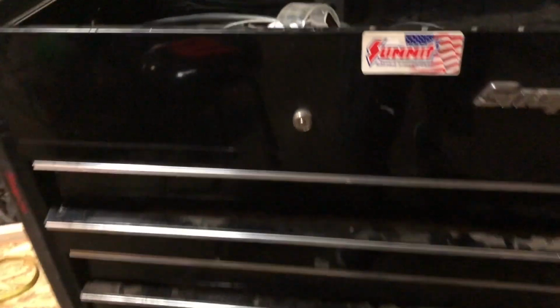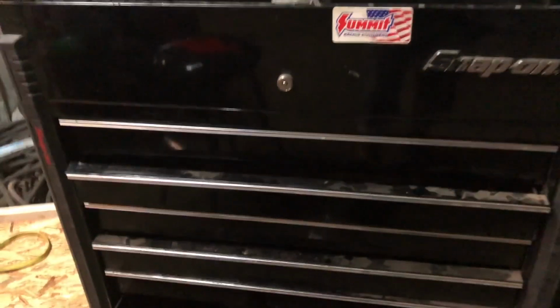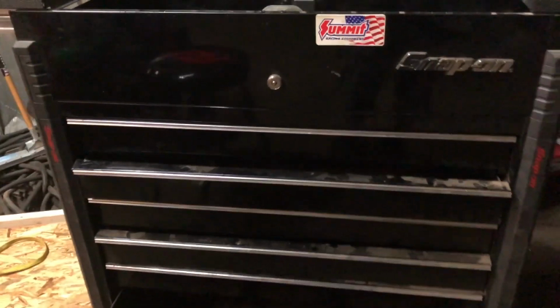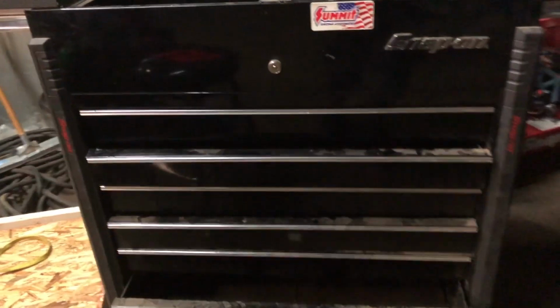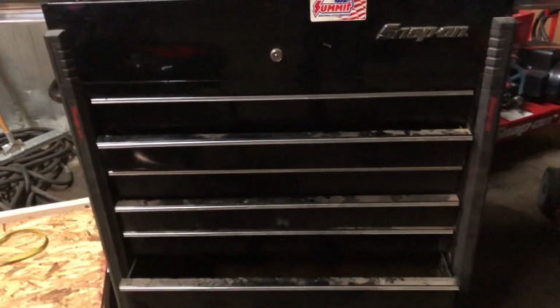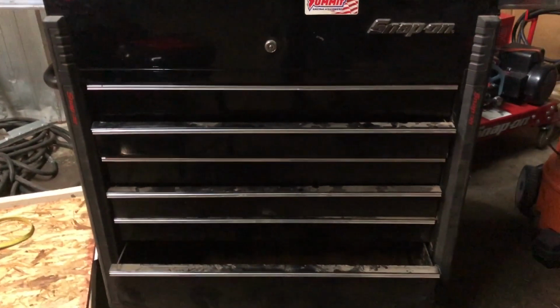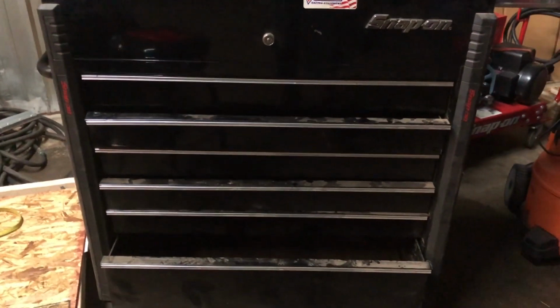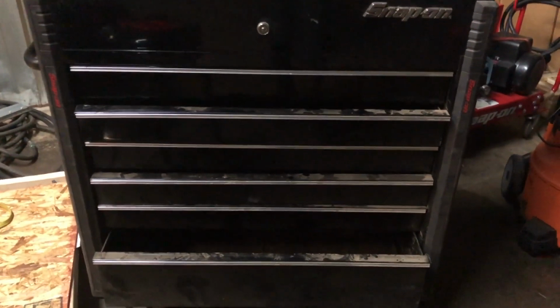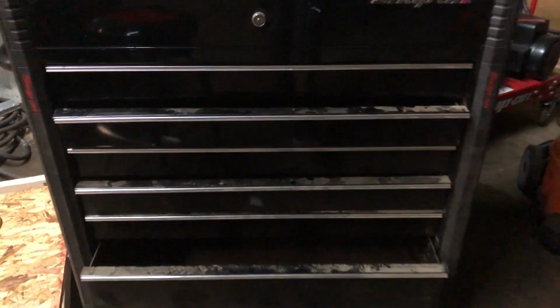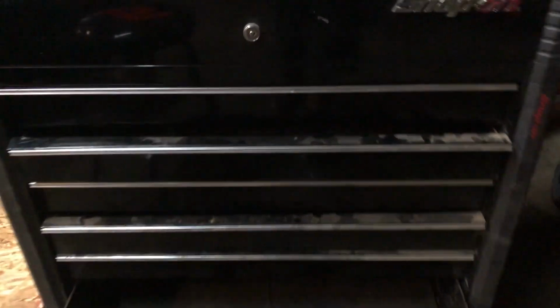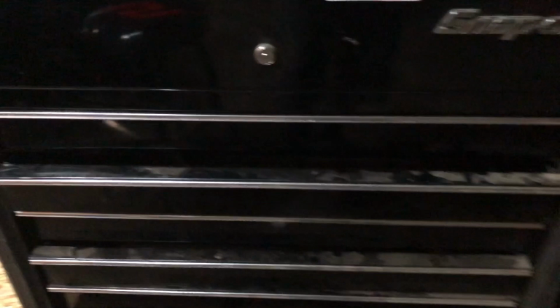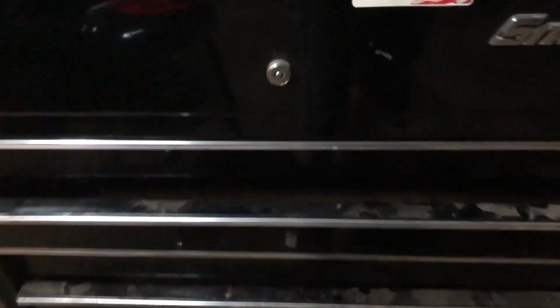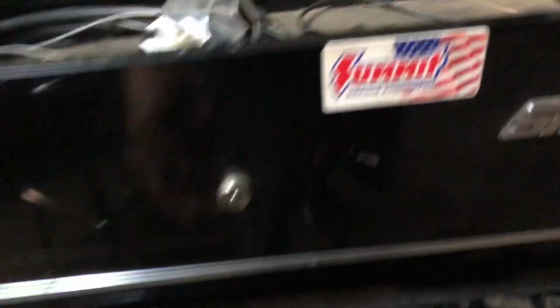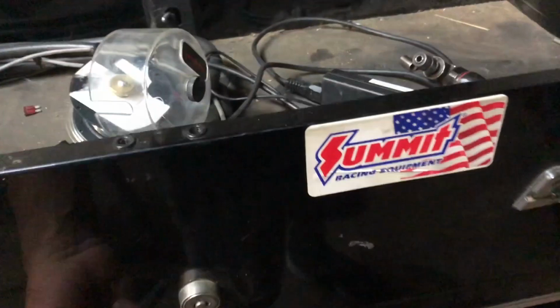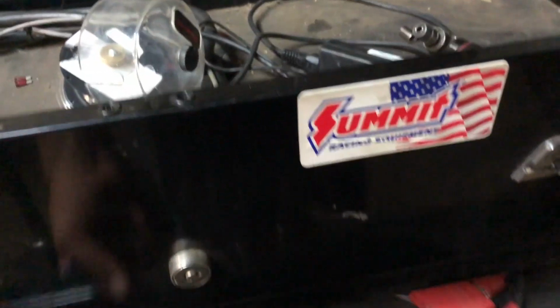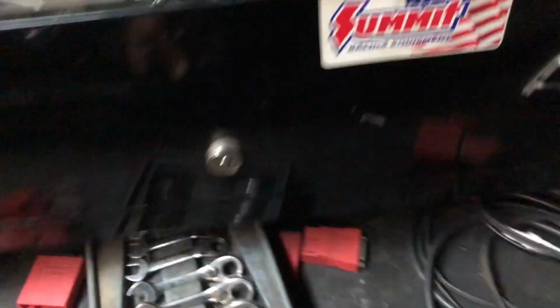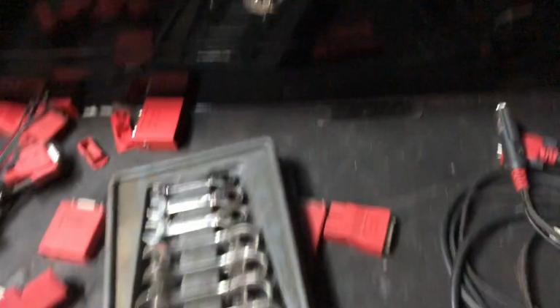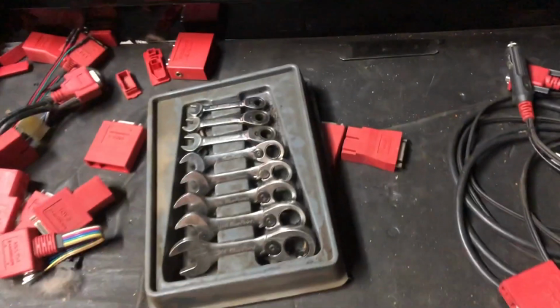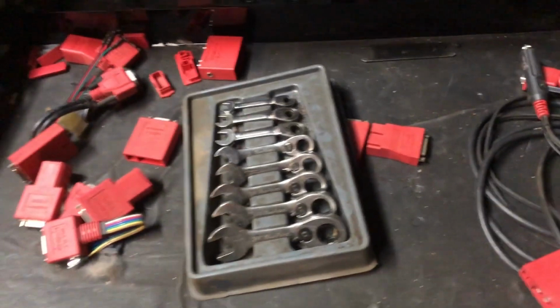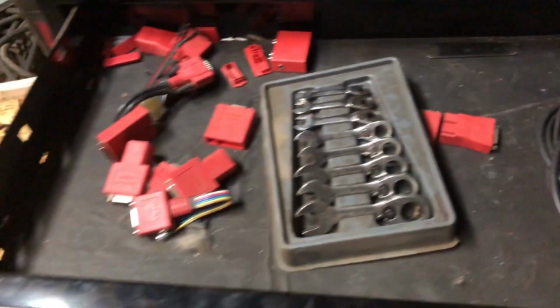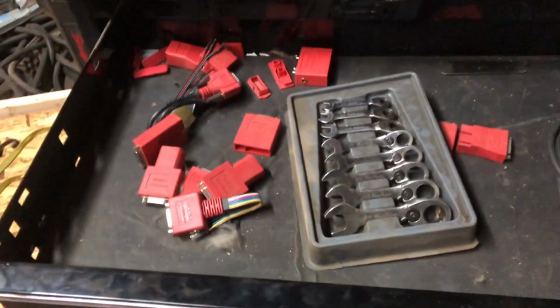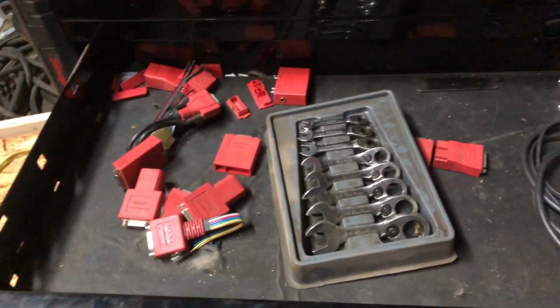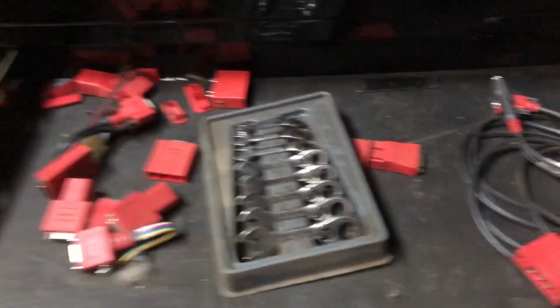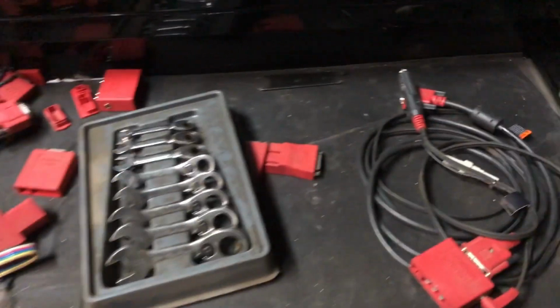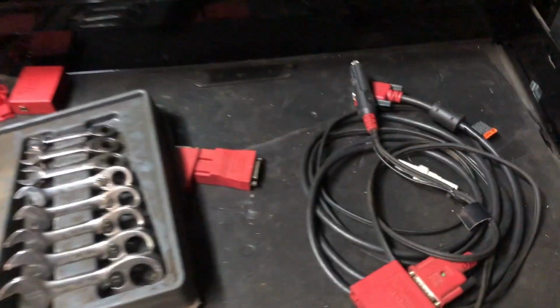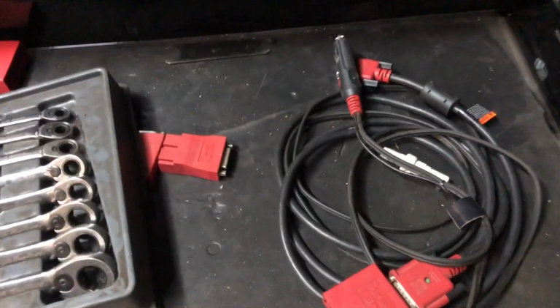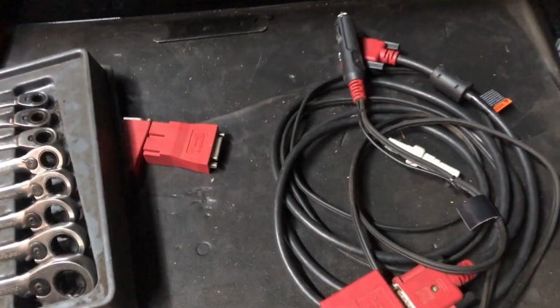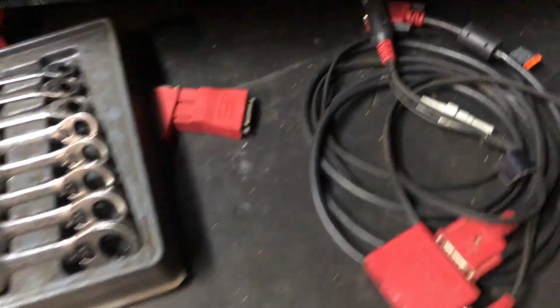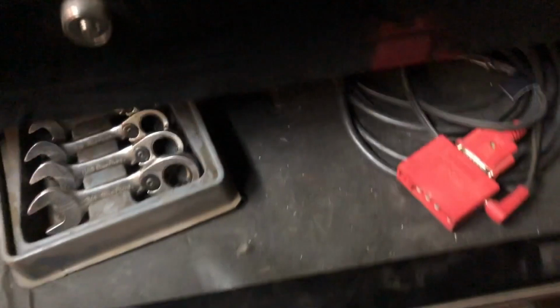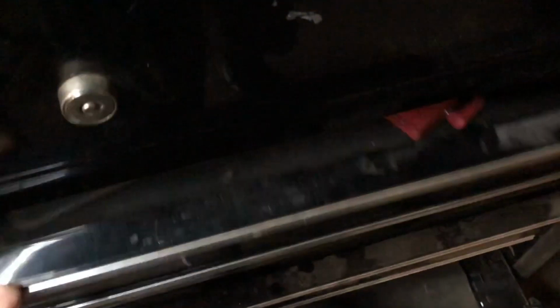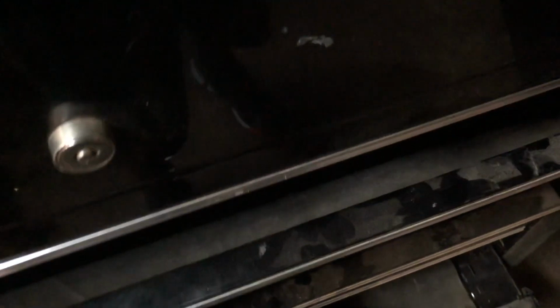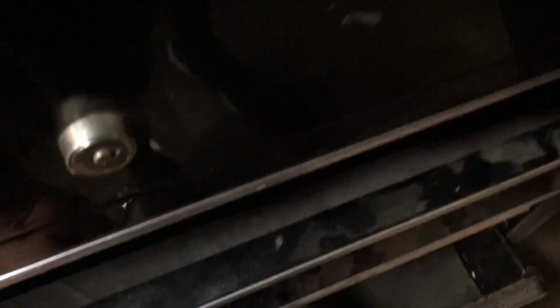Going through that stuff — I got more over here. Remember this thing where the drawer was falling out? I got the slide changed over so now the drawers are nice and even. It's just a matter of going through everything piece by piece, cleaning it up, getting it ready, and inventorying it.